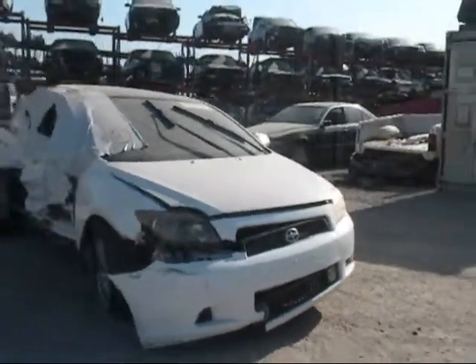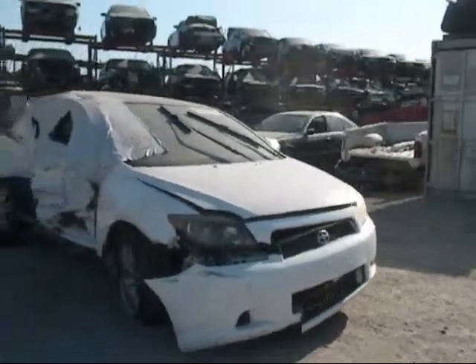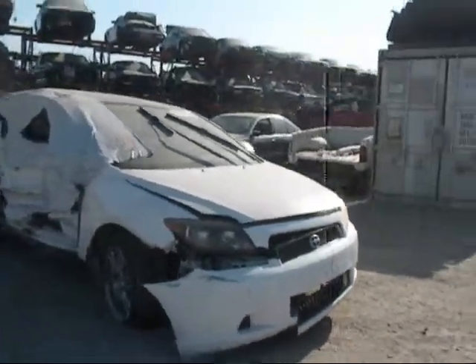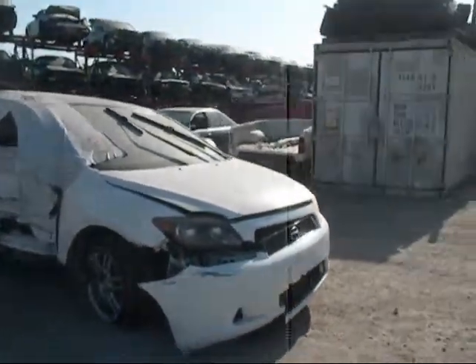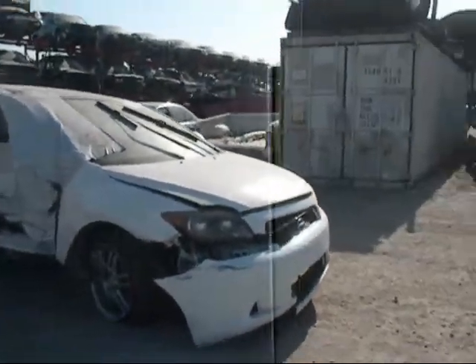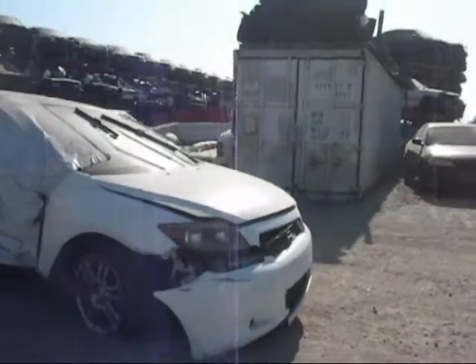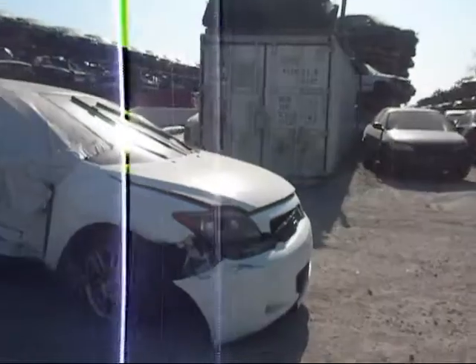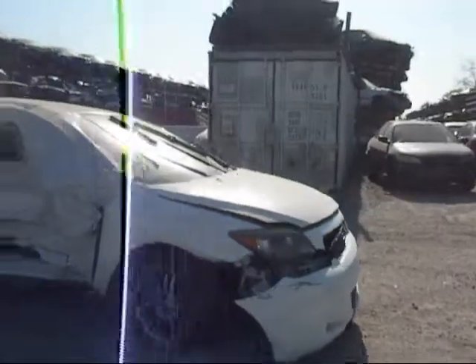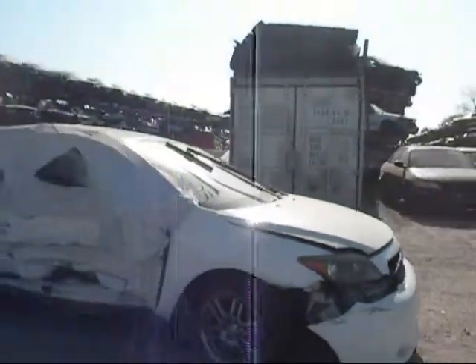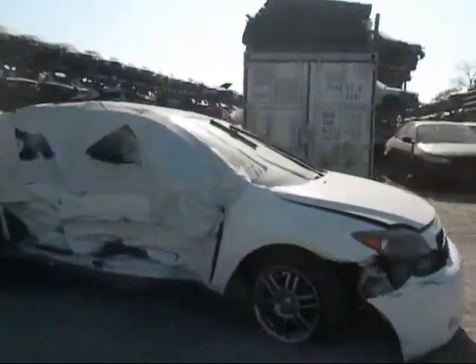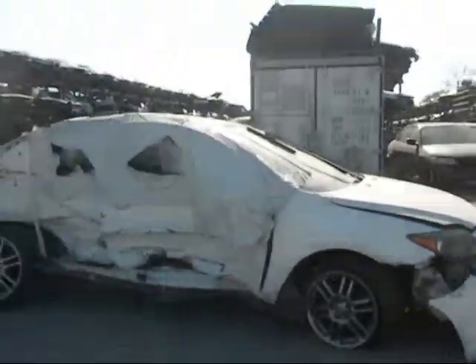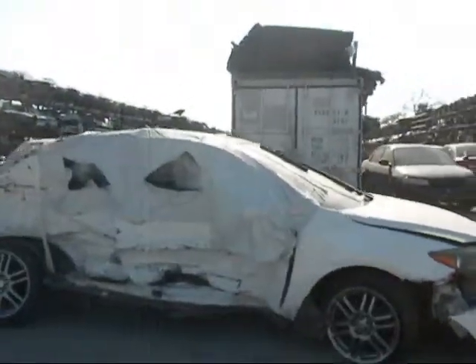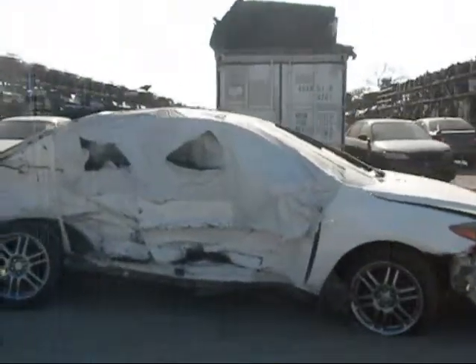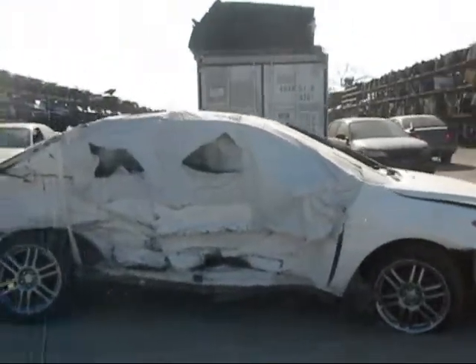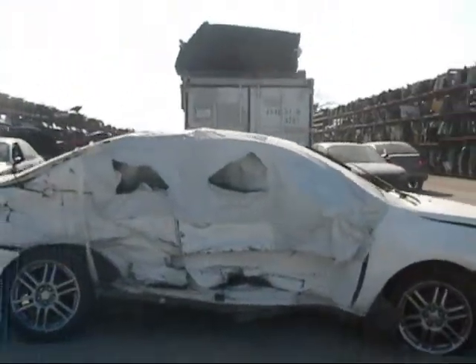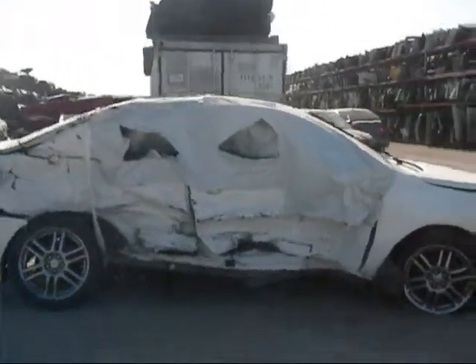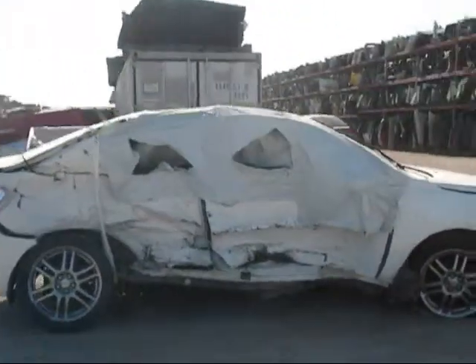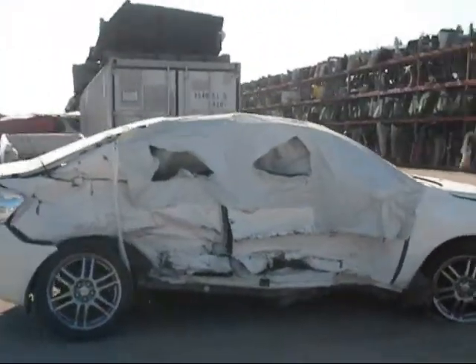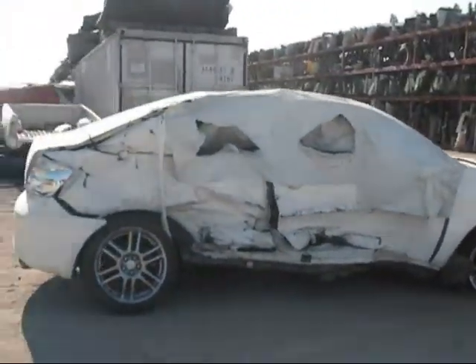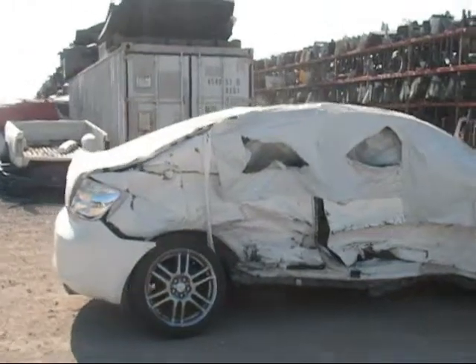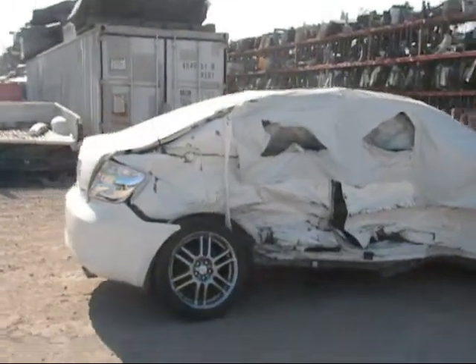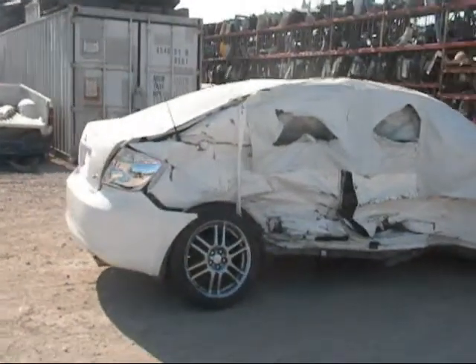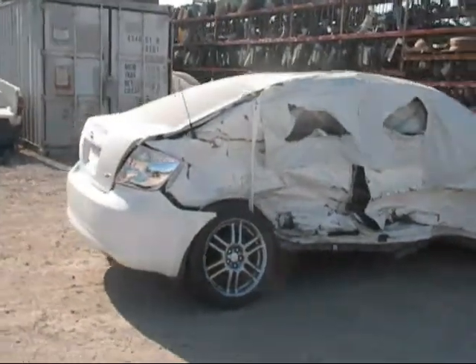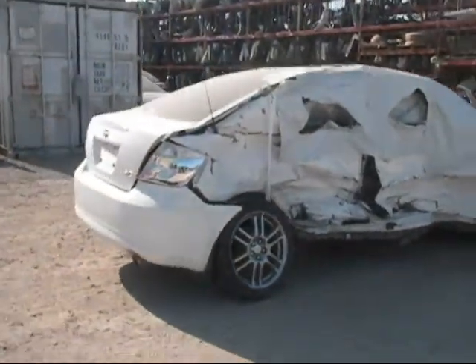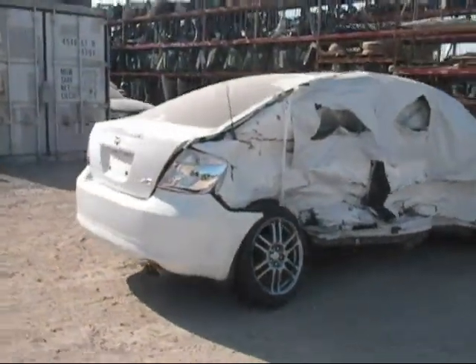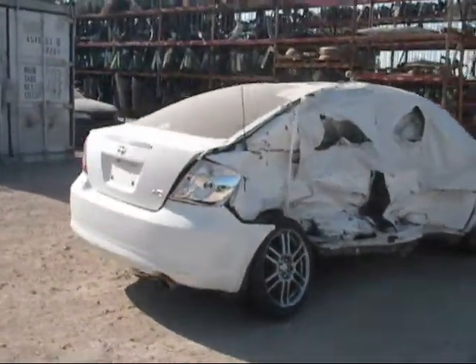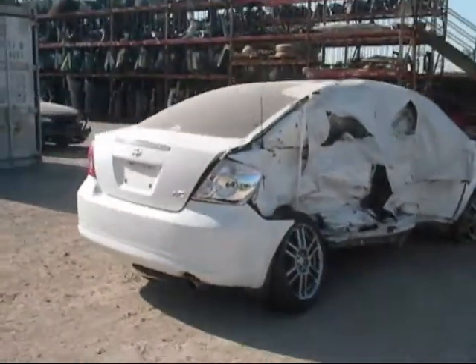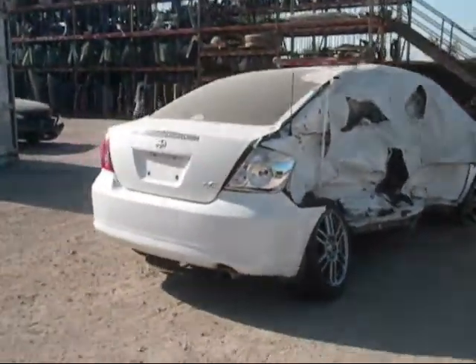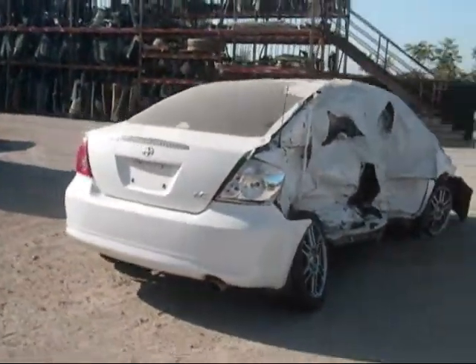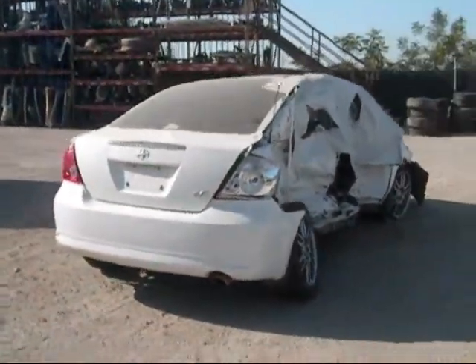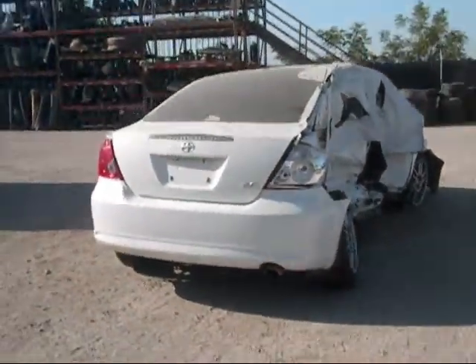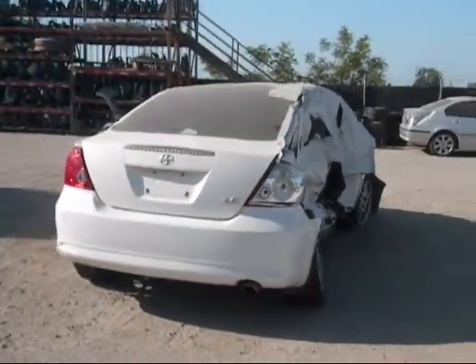The front hood is in good condition. The front bumper is no good, as you can see. The whole passenger side is completely damaged, as you can see. The back bumper is also damaged.